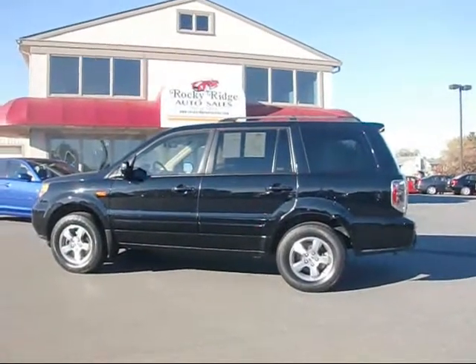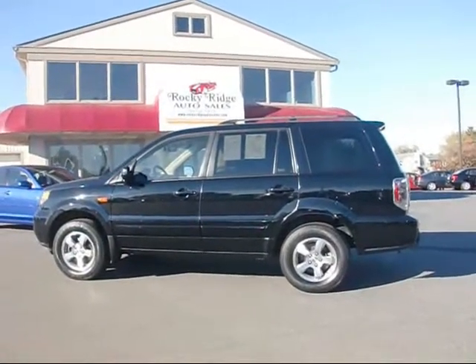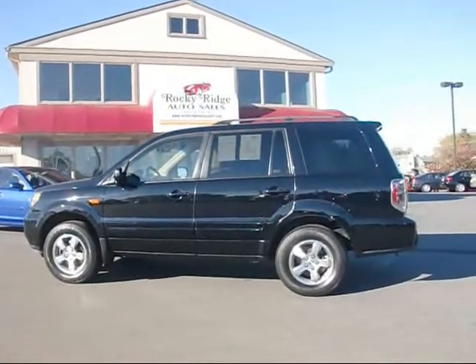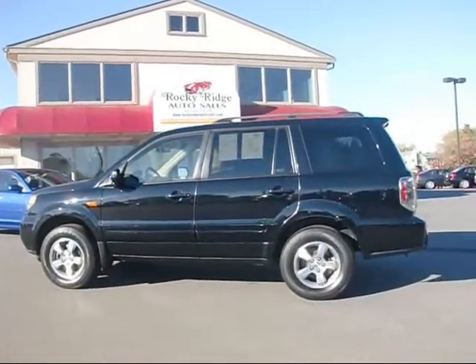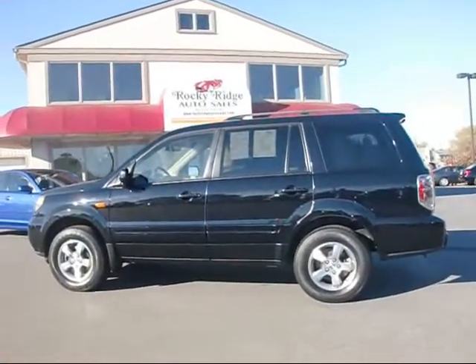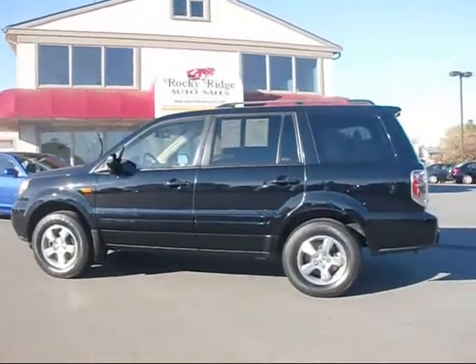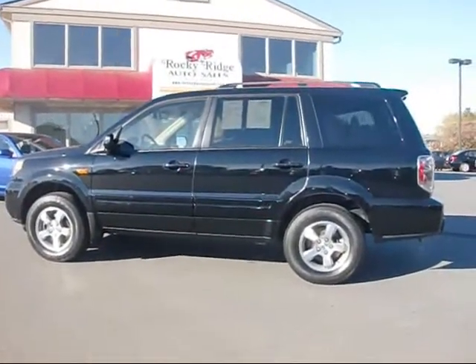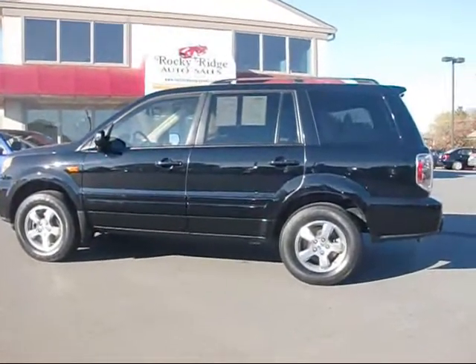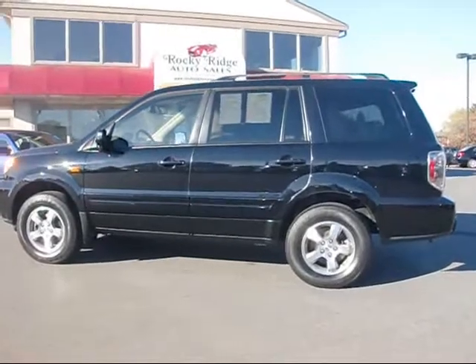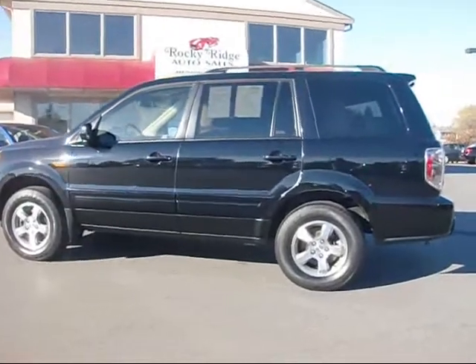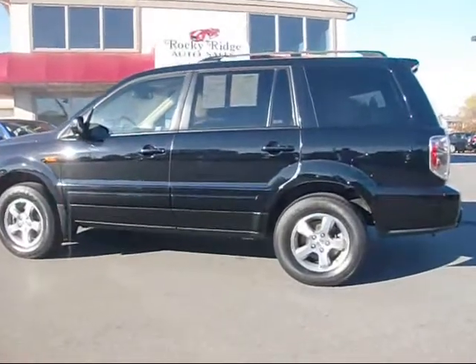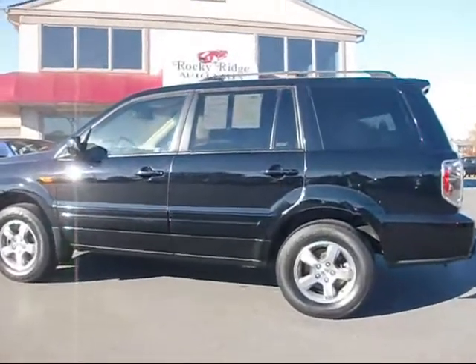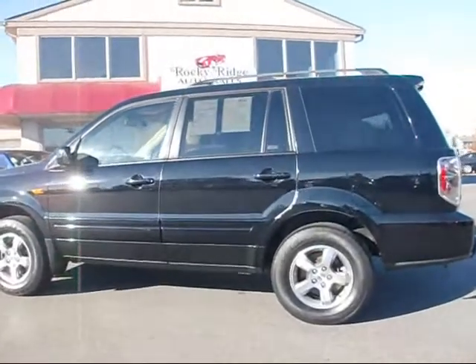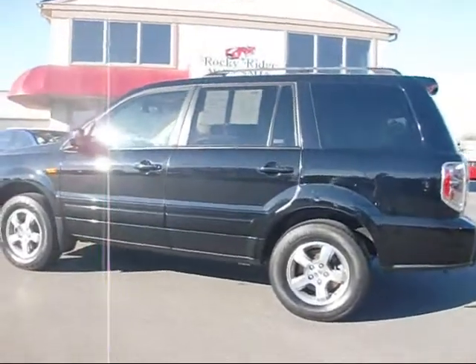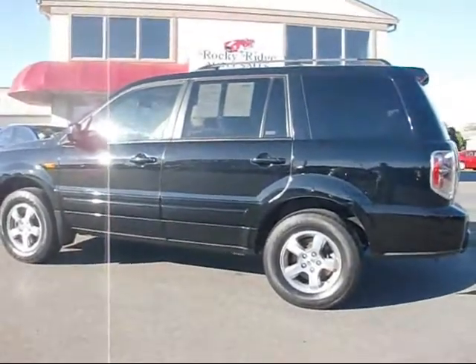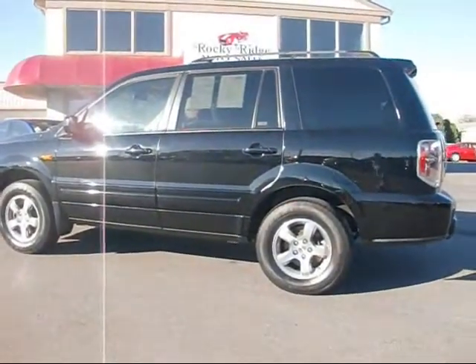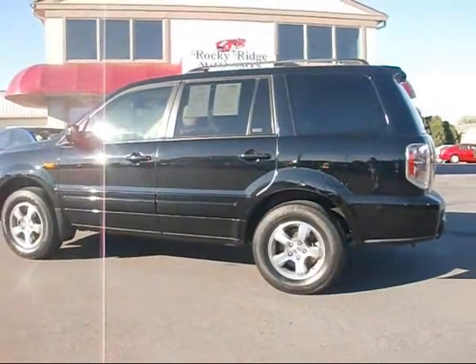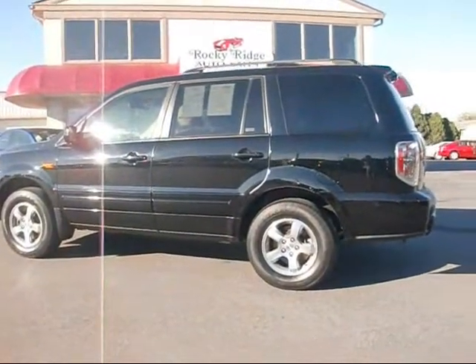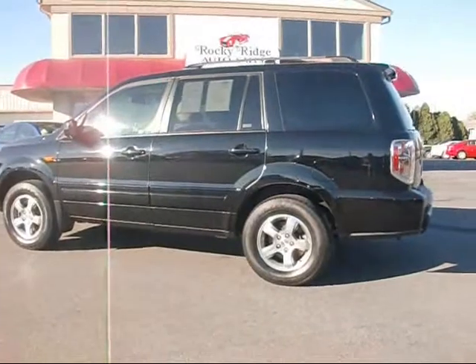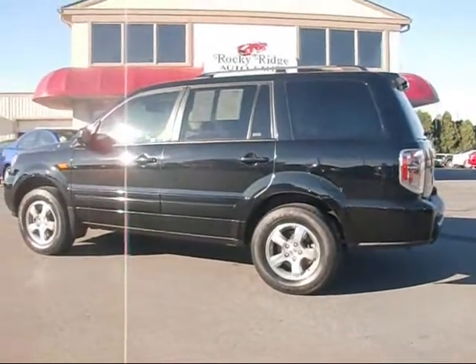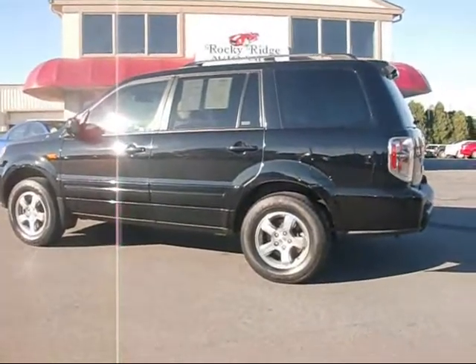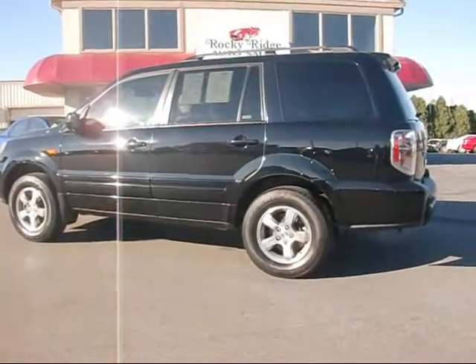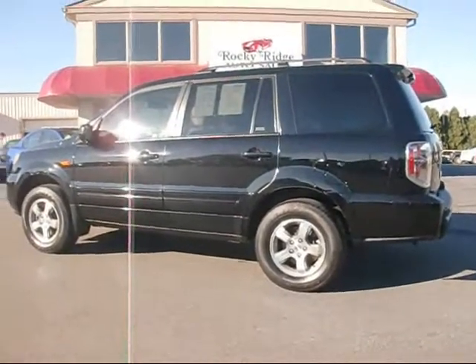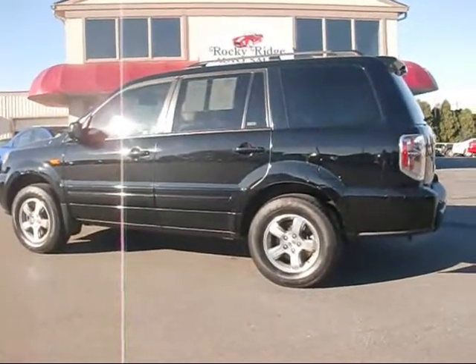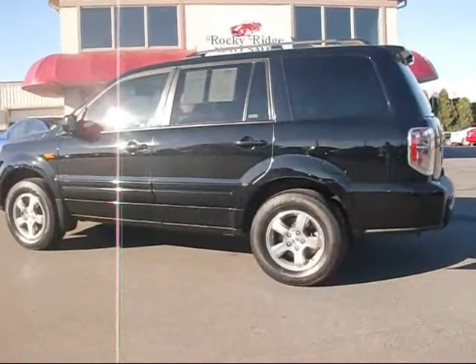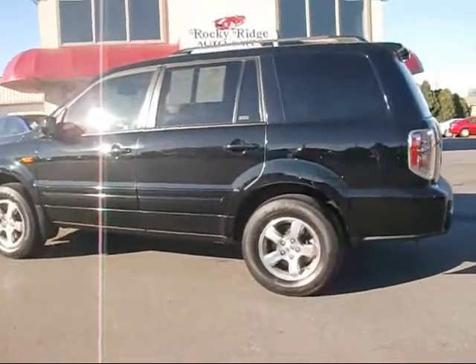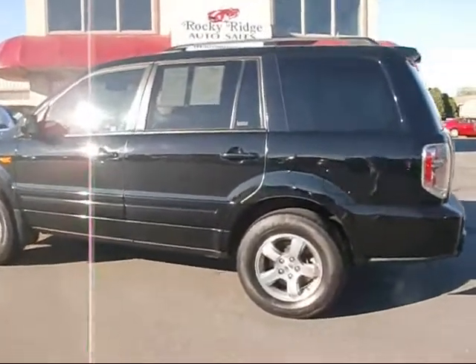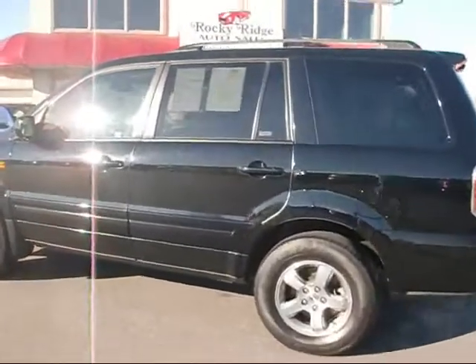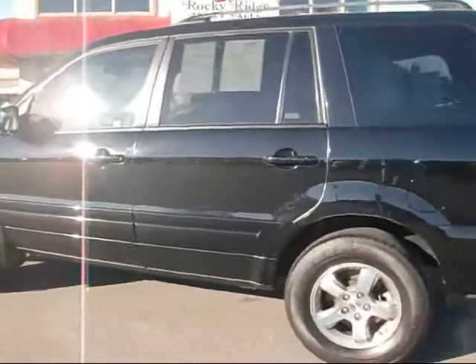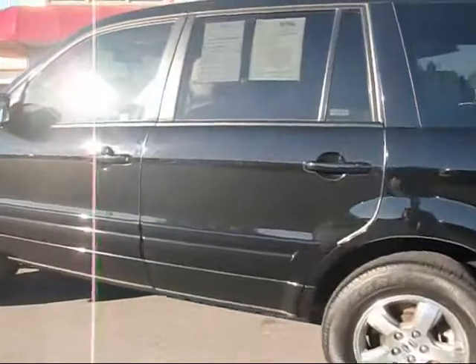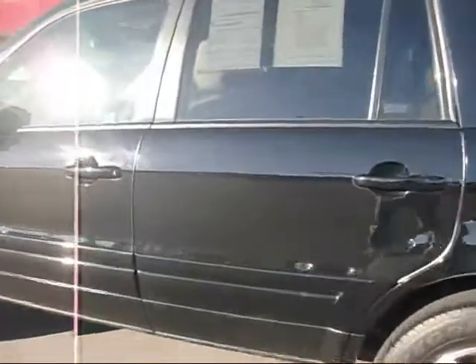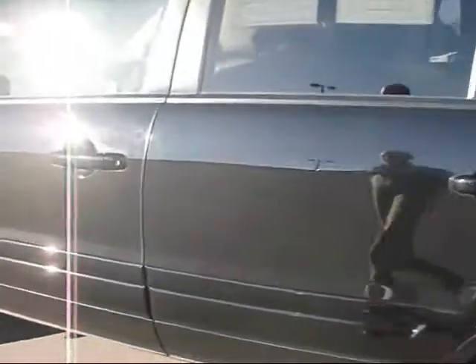Thanks for checking in again today at Rocky Ridge Auto Sales. Today we're showing you our 2006 Honda Pilot. It's the EXL with four-wheel drive. It comes in Nighthawk black with the saddle leather interior.